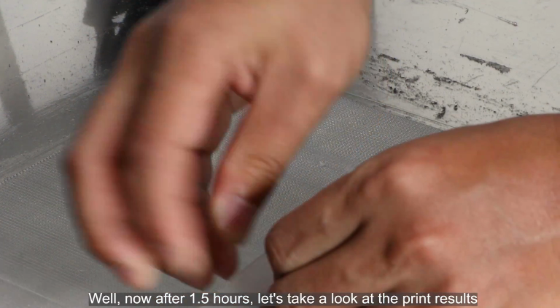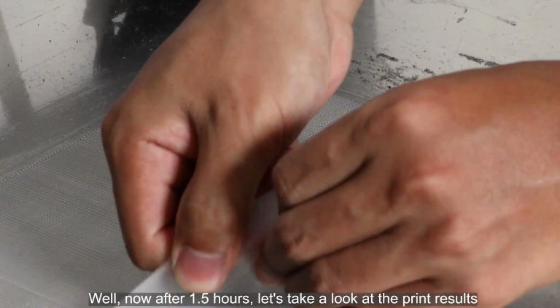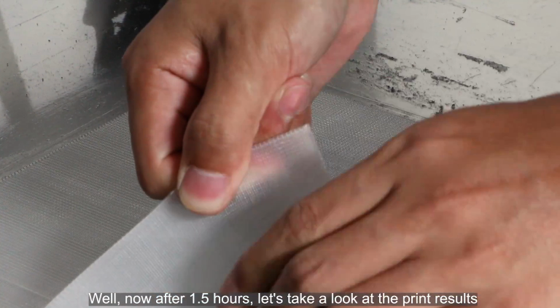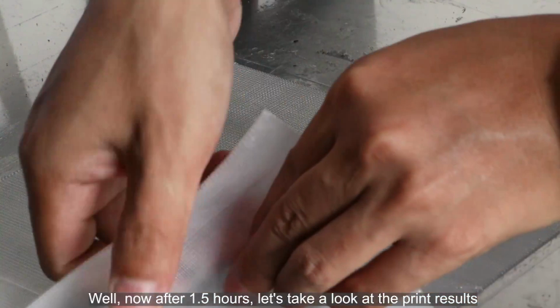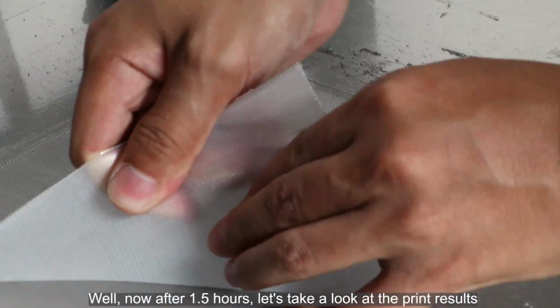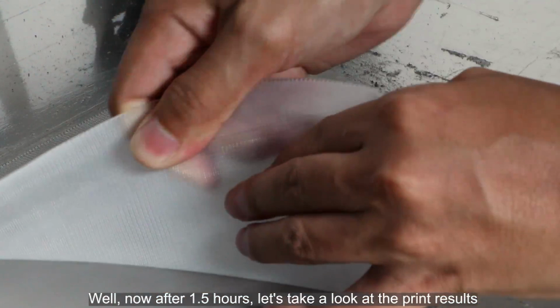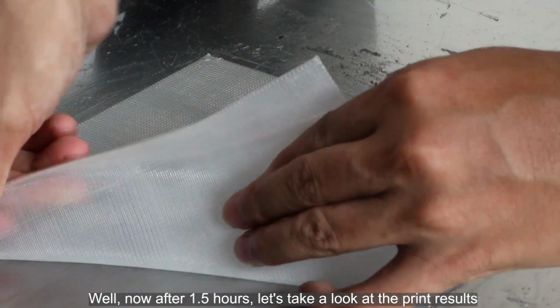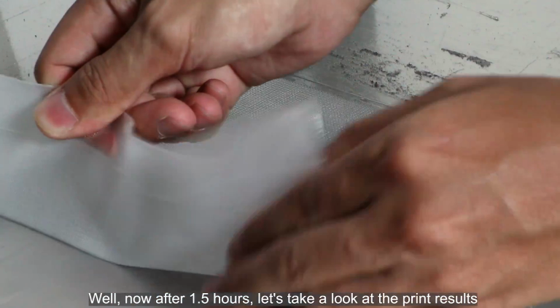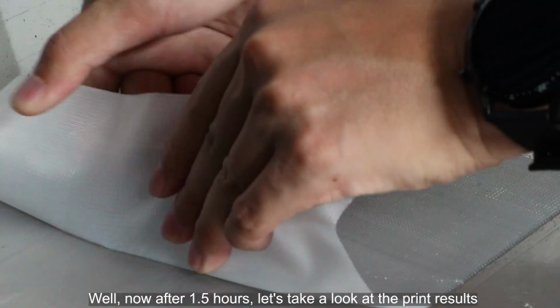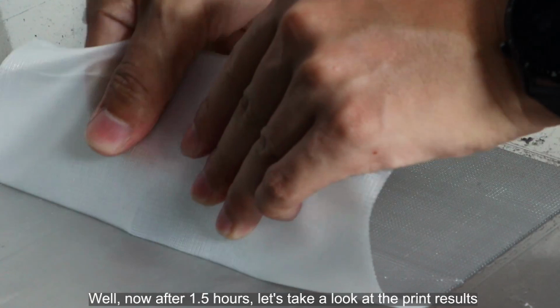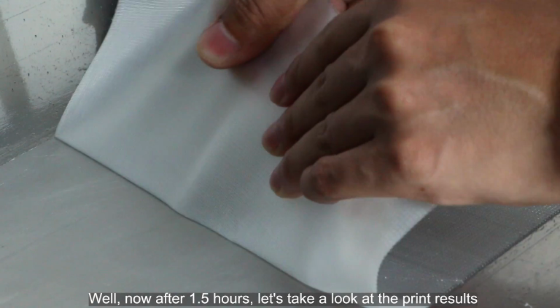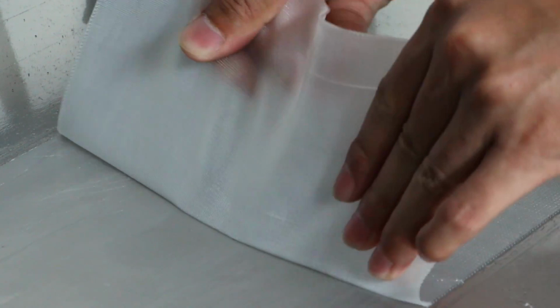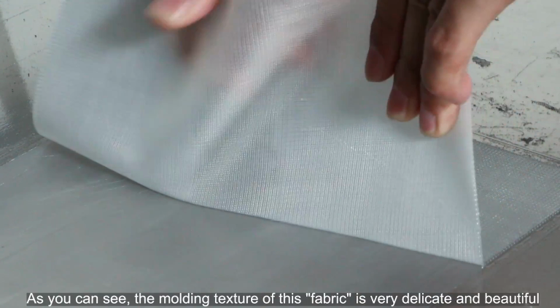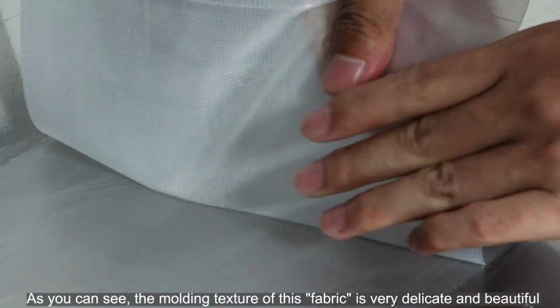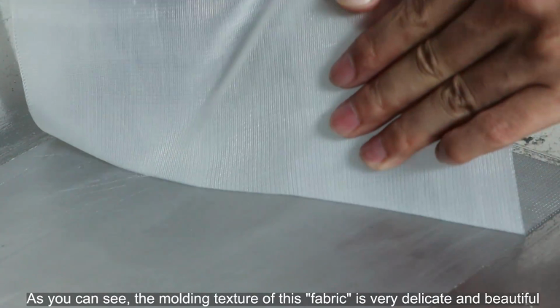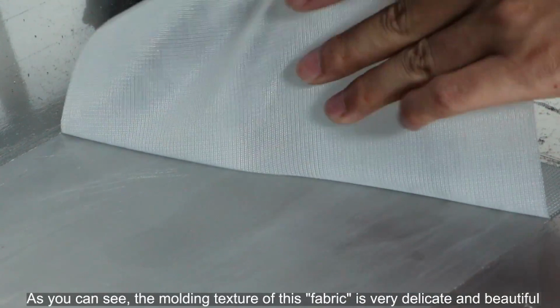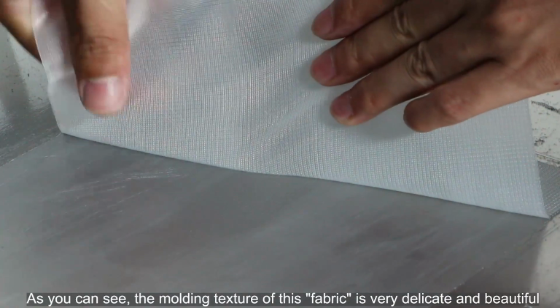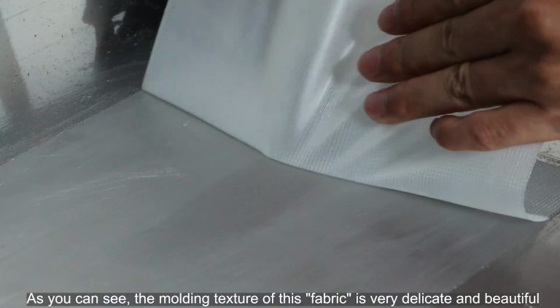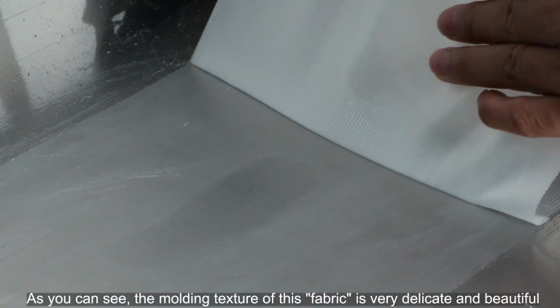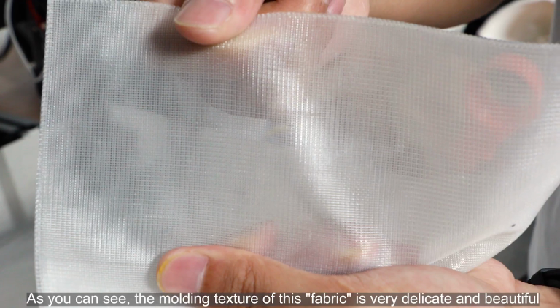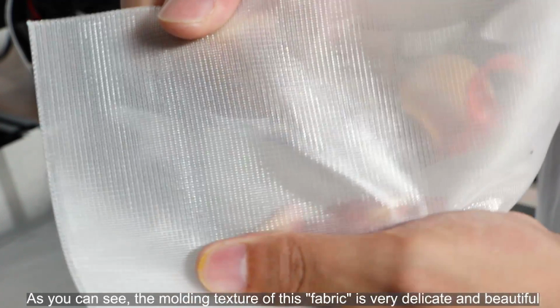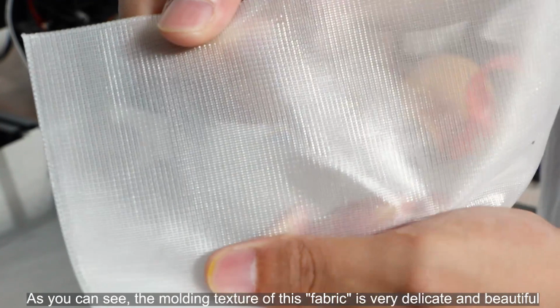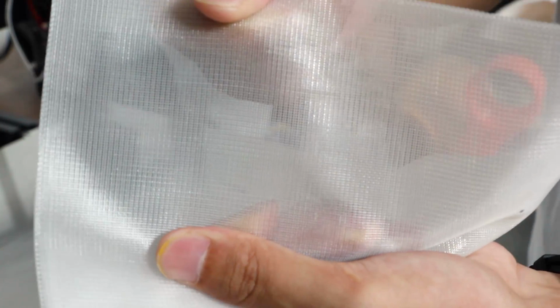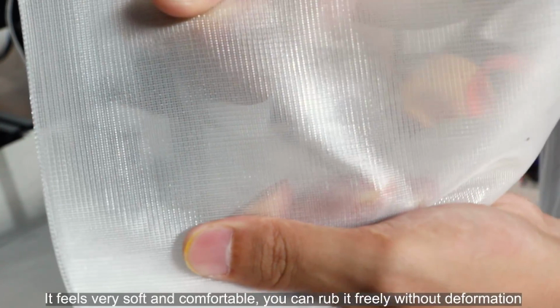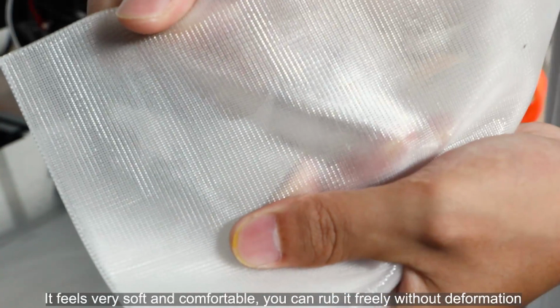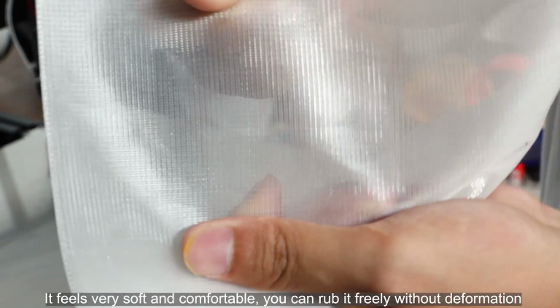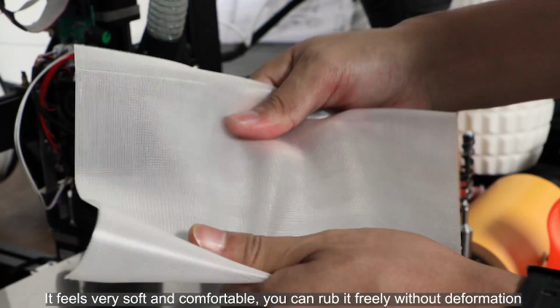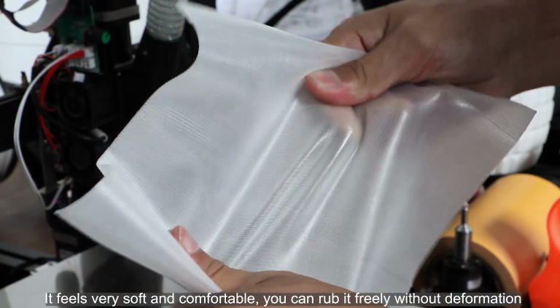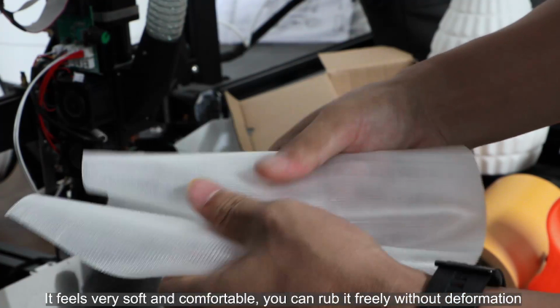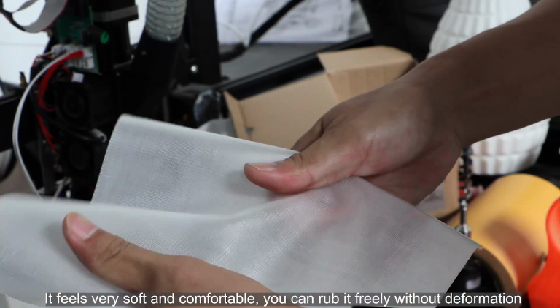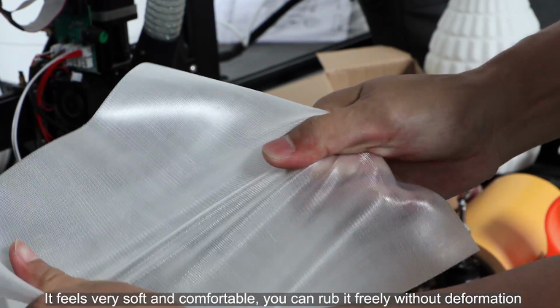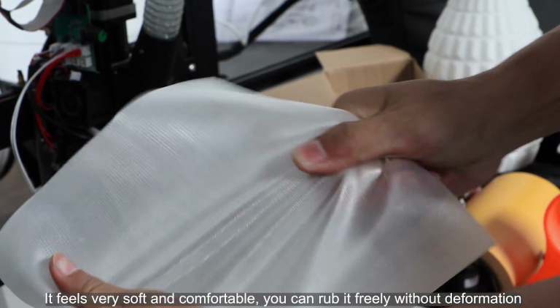Now, after 1.5 hours, let's take a look at the print results. As you can see, the molding texture of this fabric is very delicate and beautiful. It feels very soft and comfortable — you can rub it freely without deformation.